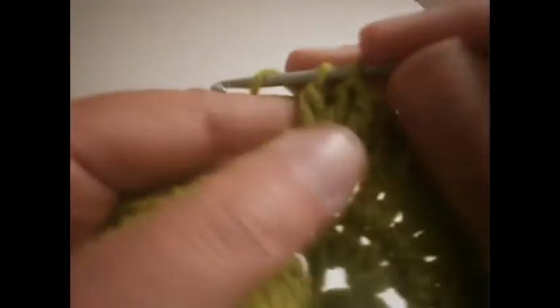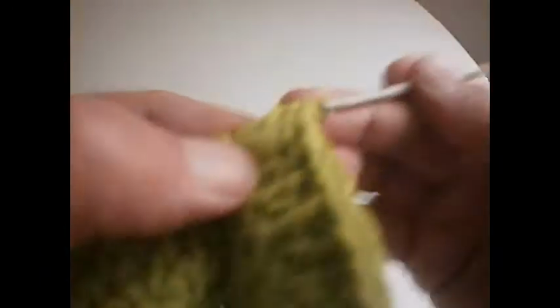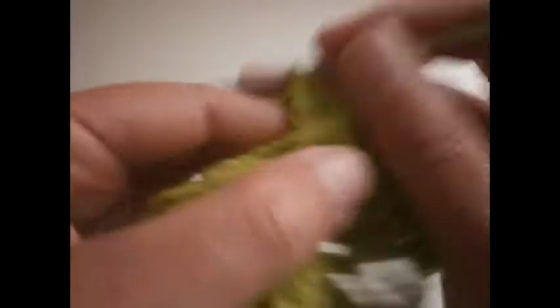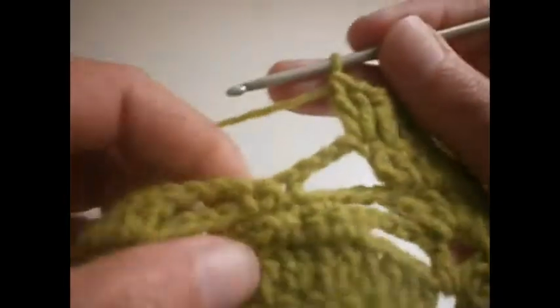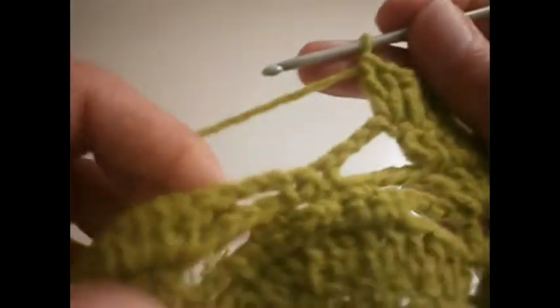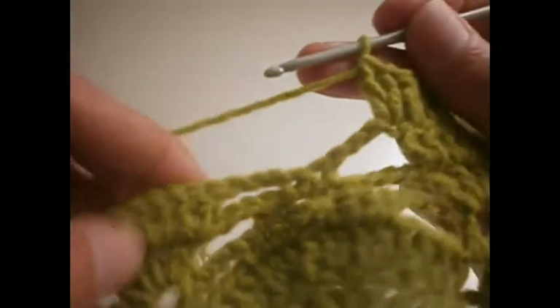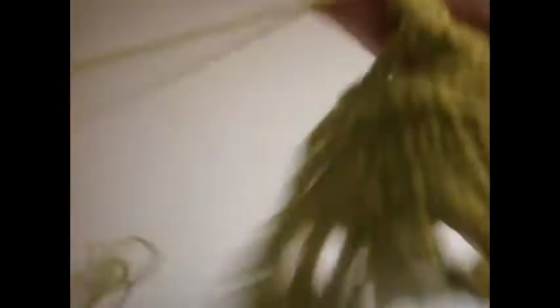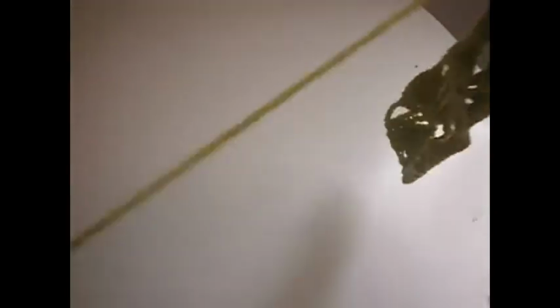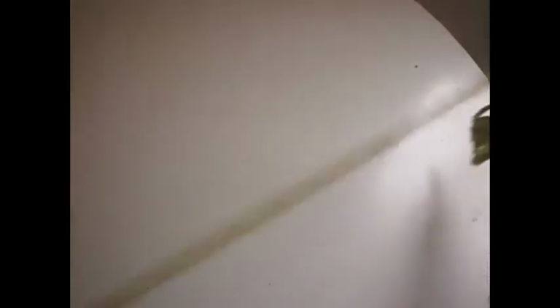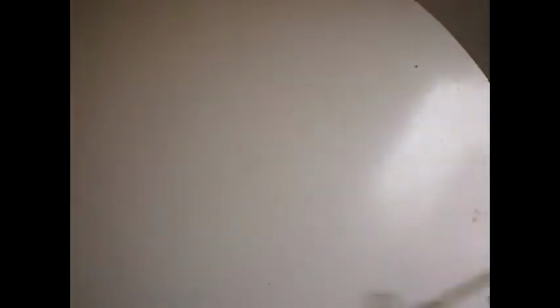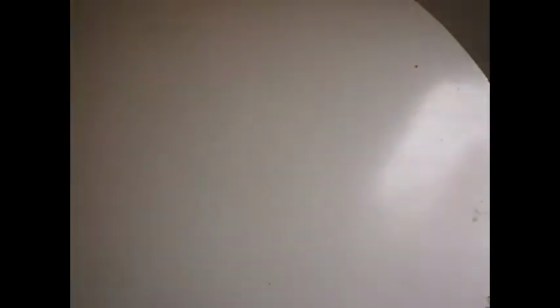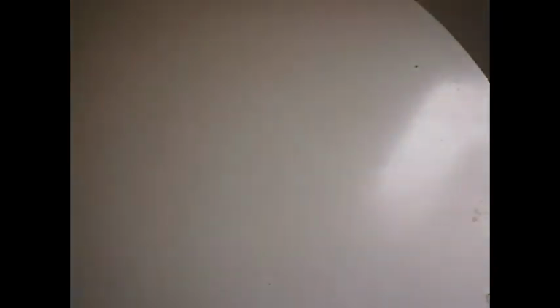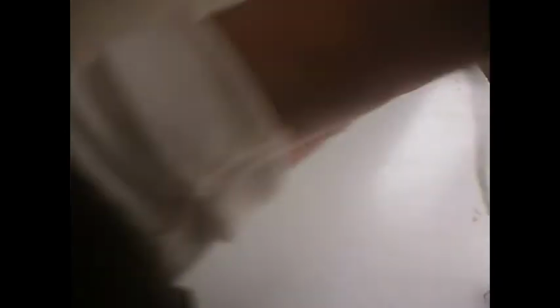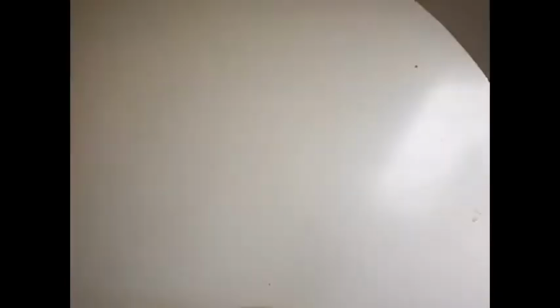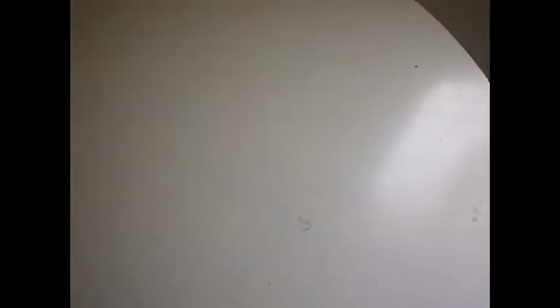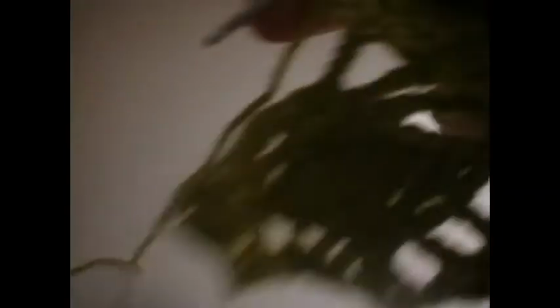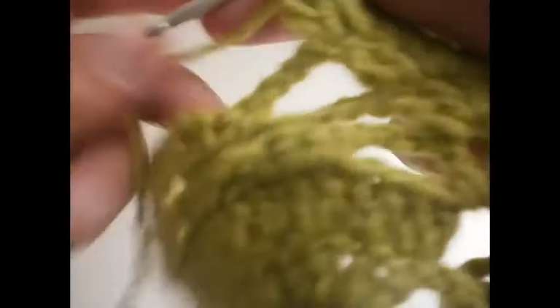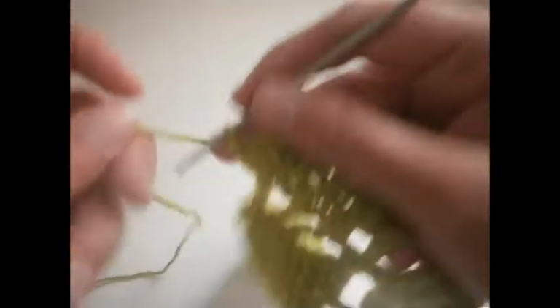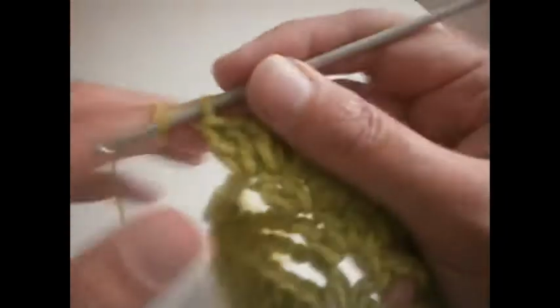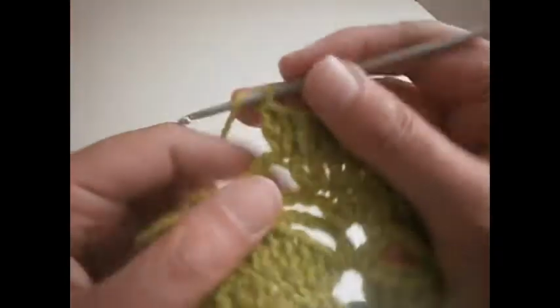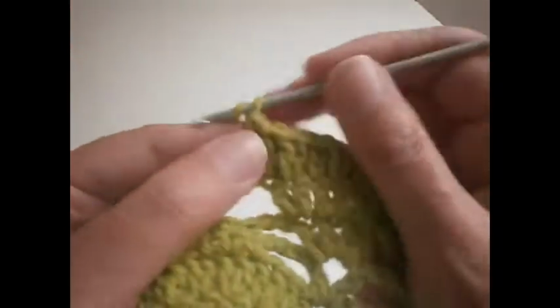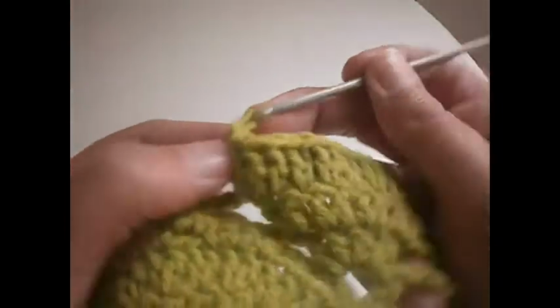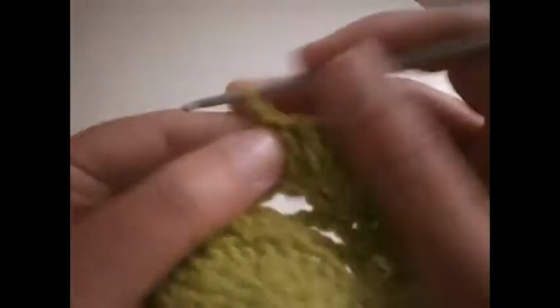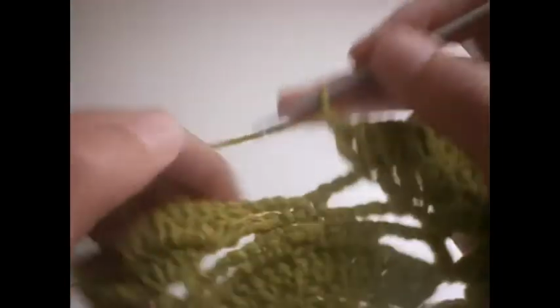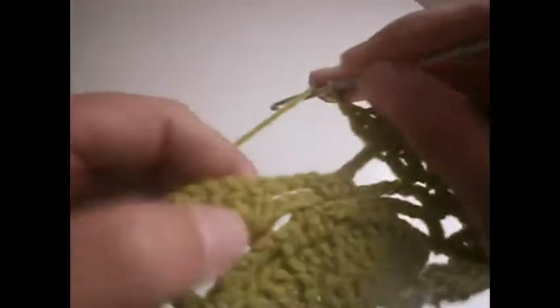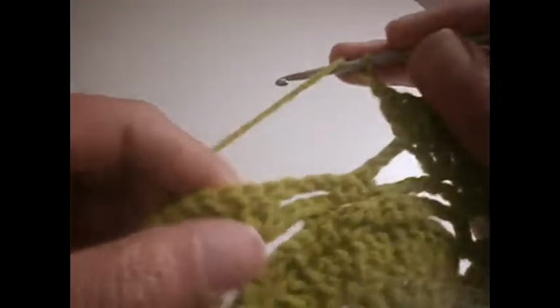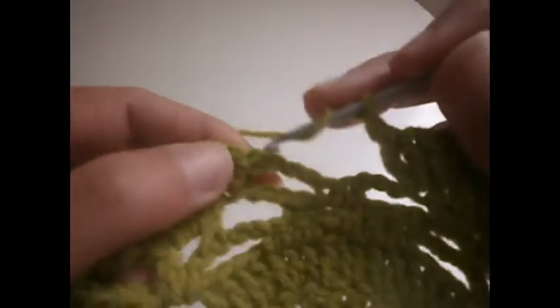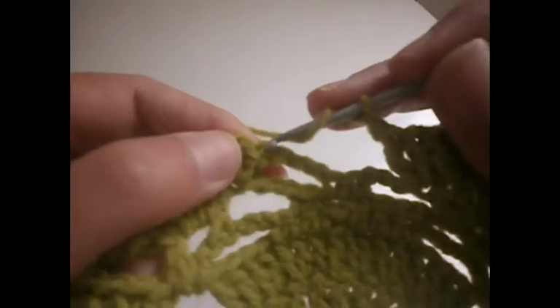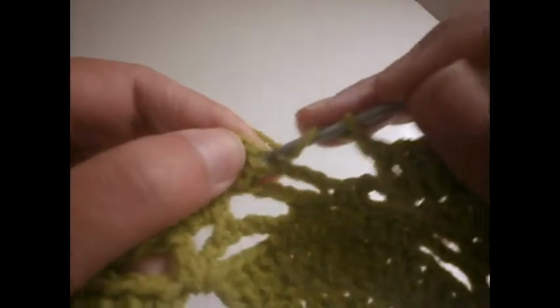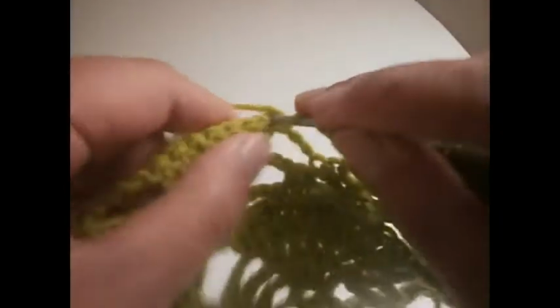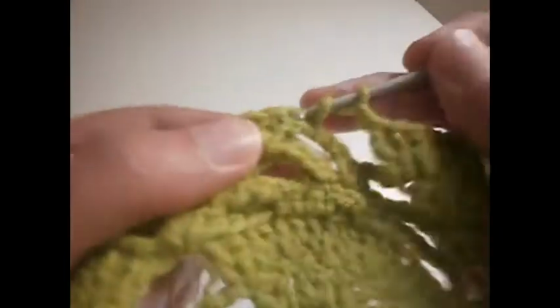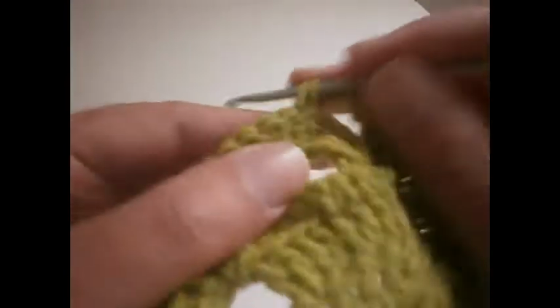Now between this one and this one we're going to make only one chain. One chain — we go to the next one and do the same.